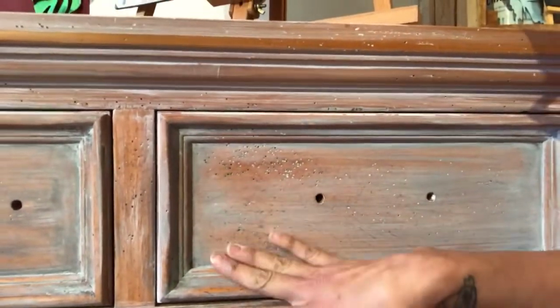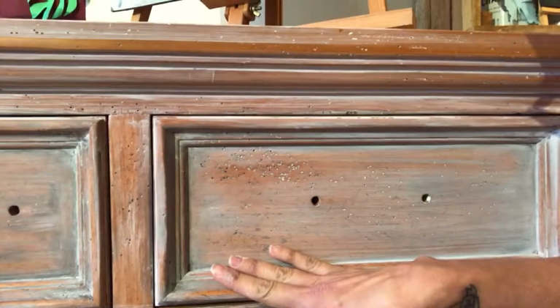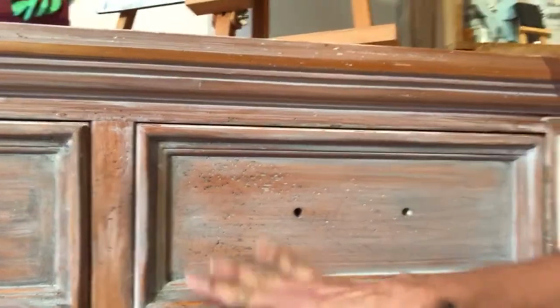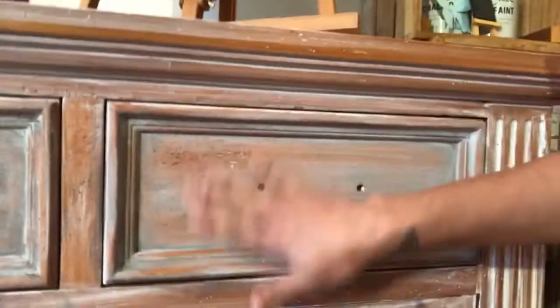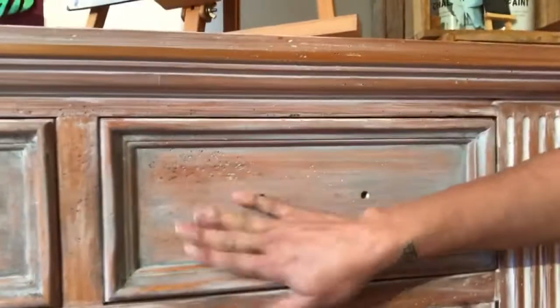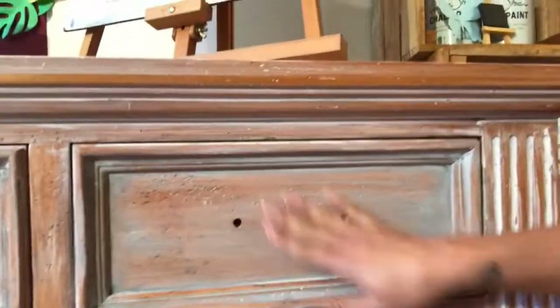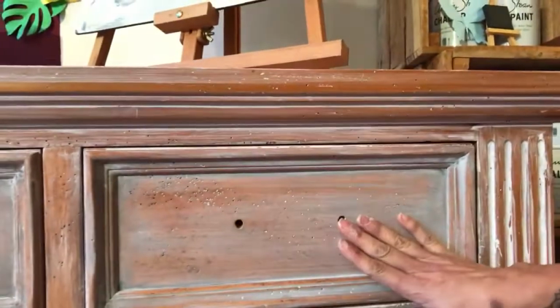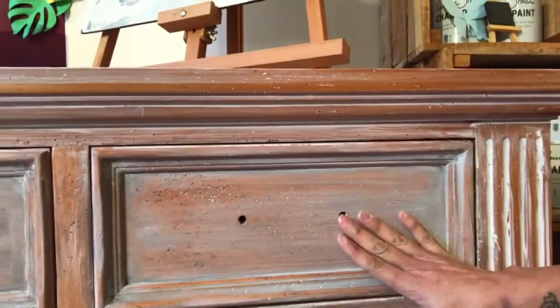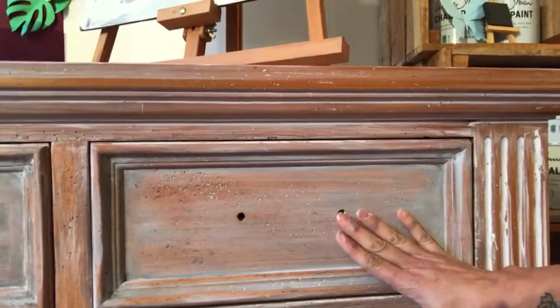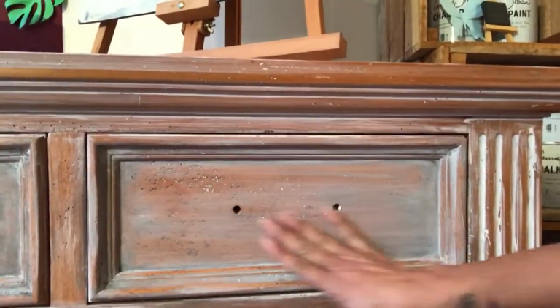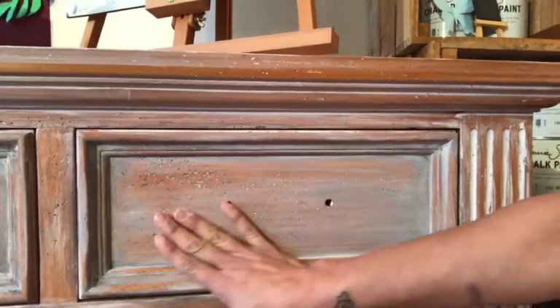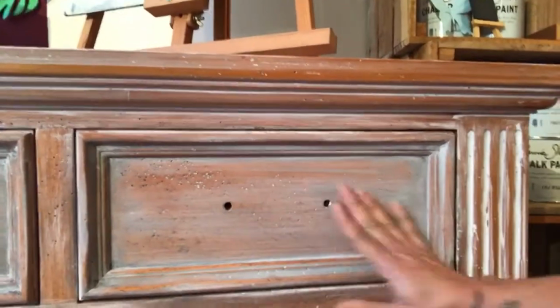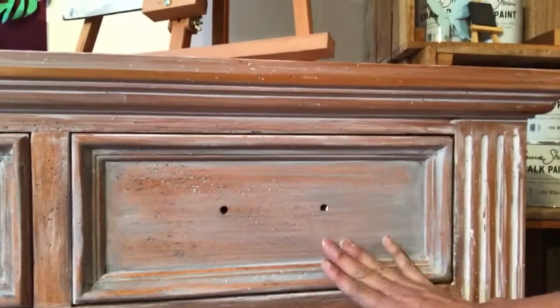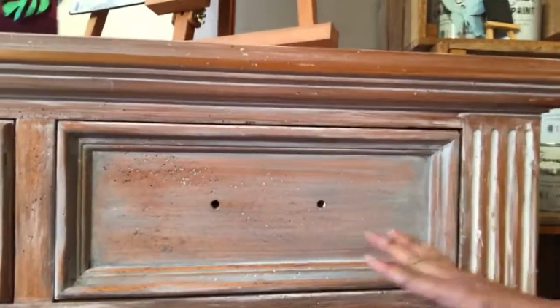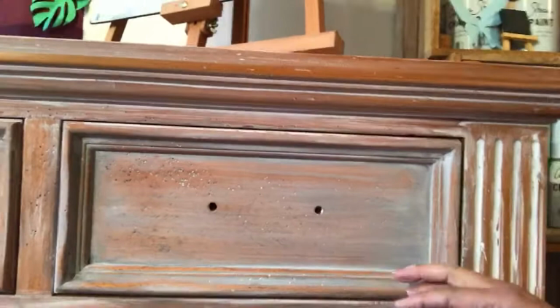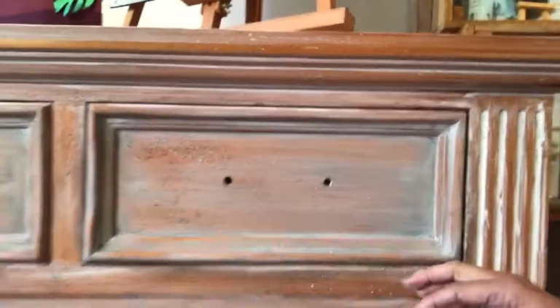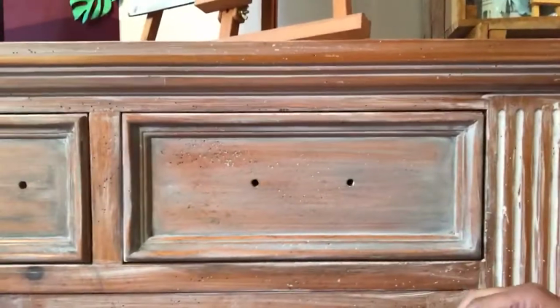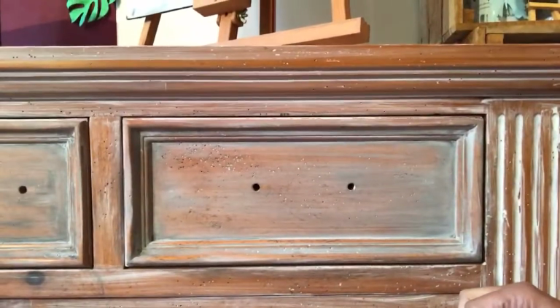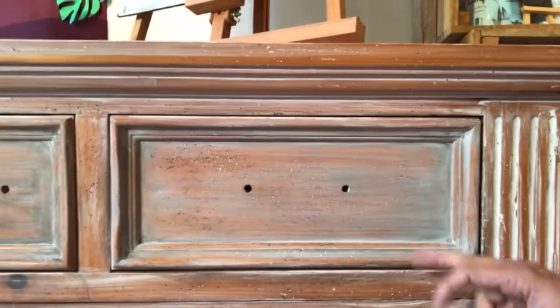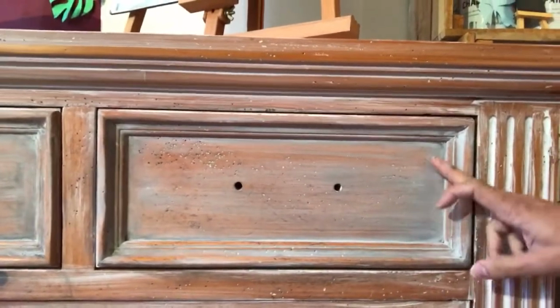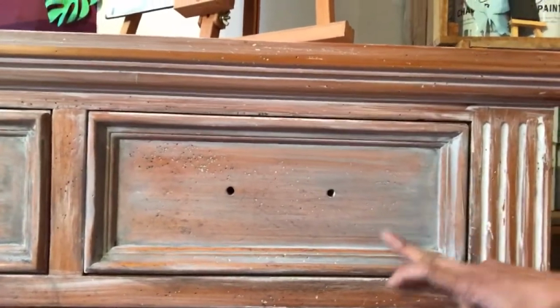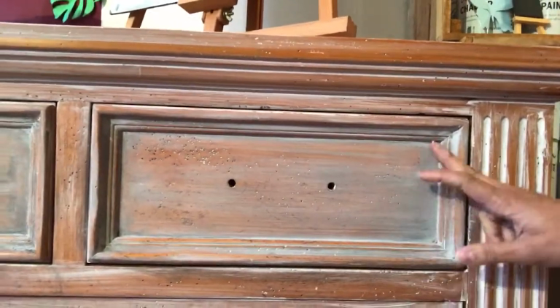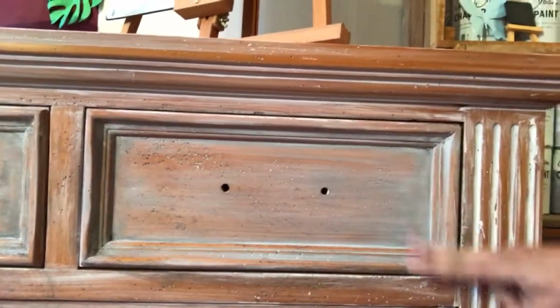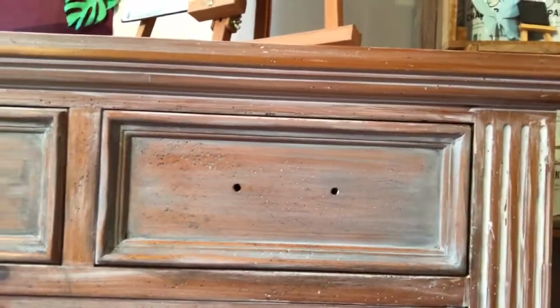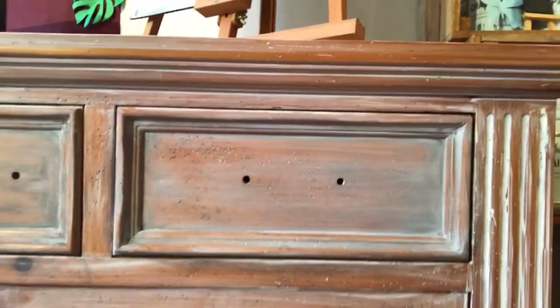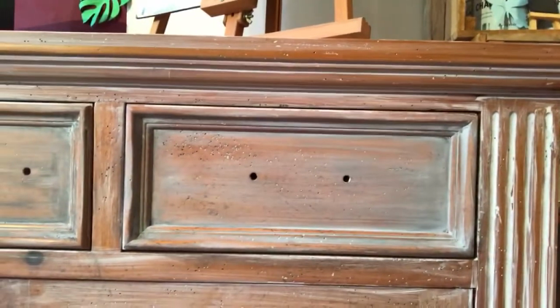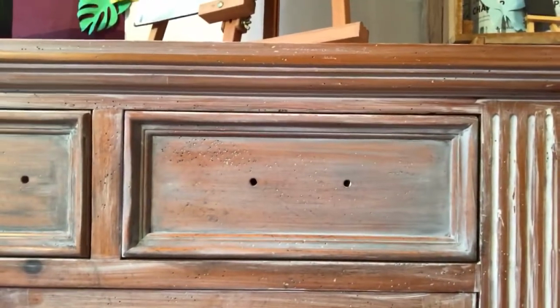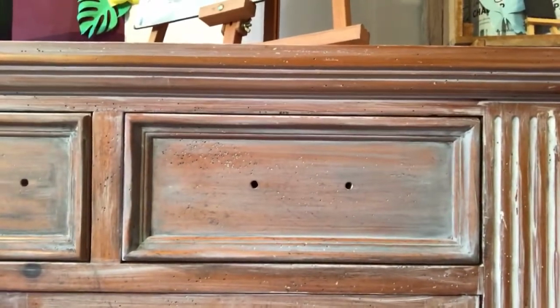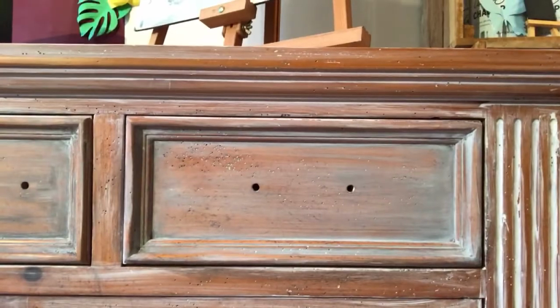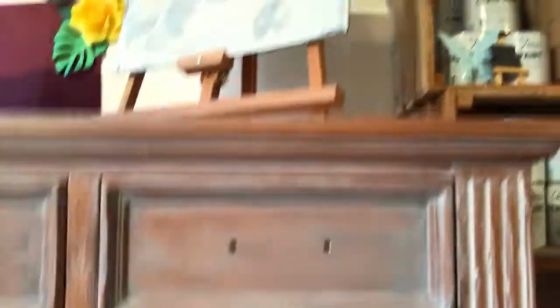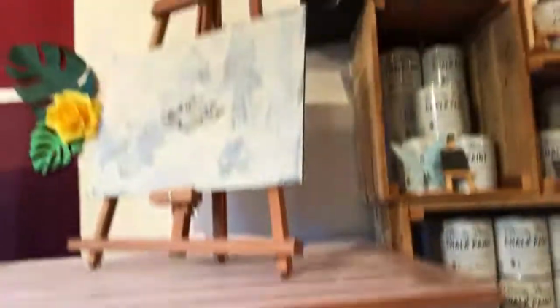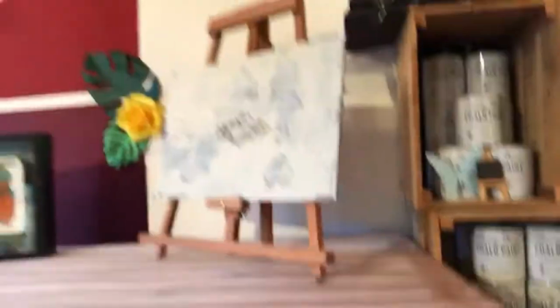It's a really pretty look. It's nice and dry now — I can put my hardware back in and it's going to be a really cool piece when I'm done. I will share a photo on my Instagram at vertigreenhome. Thanks for watching.